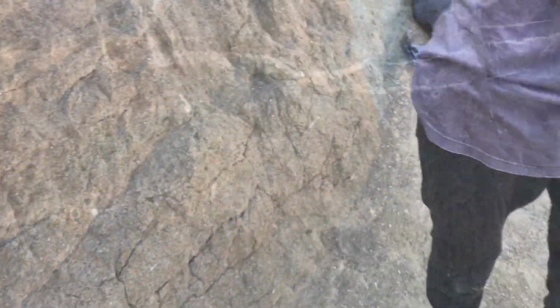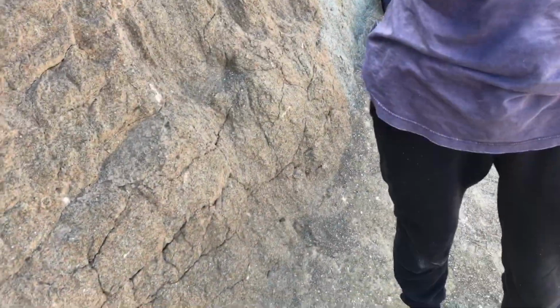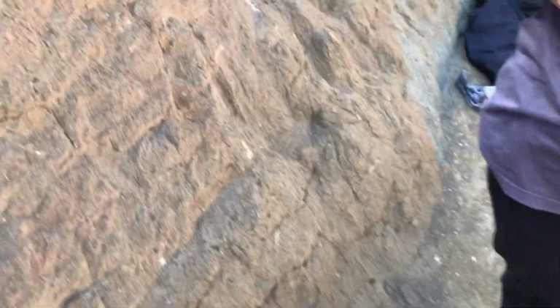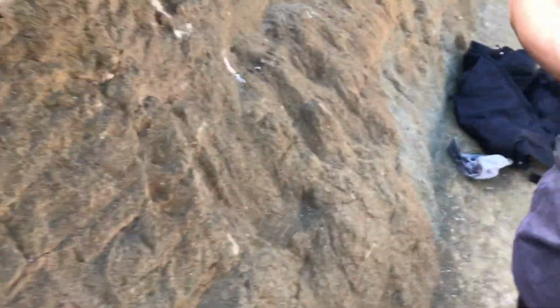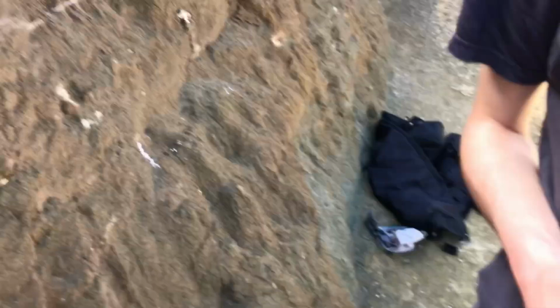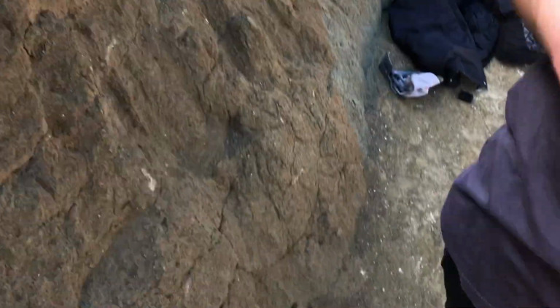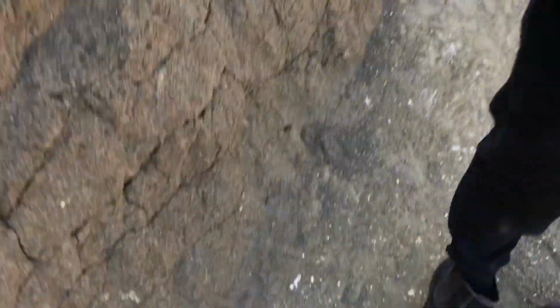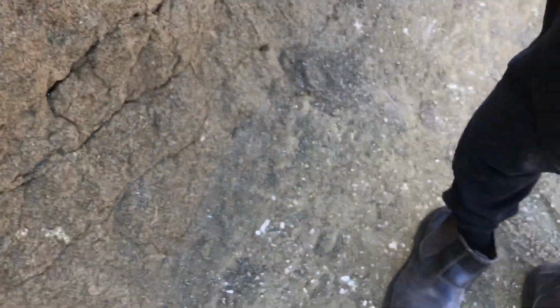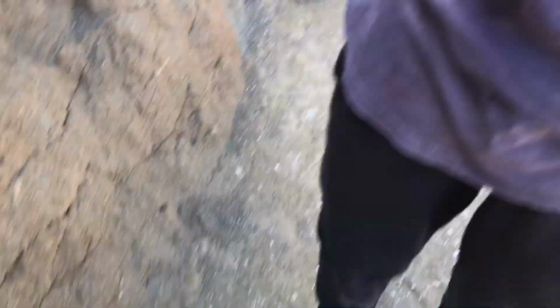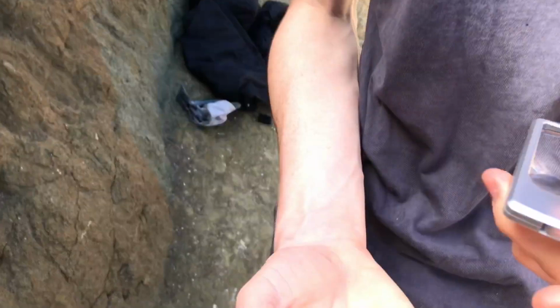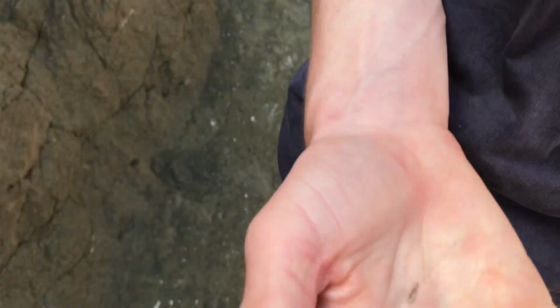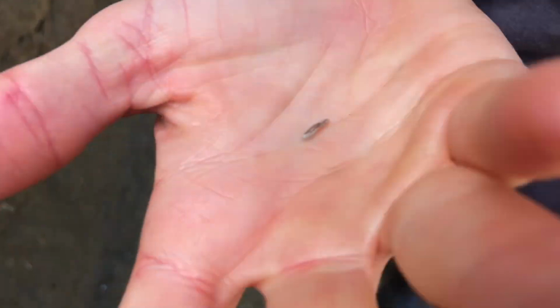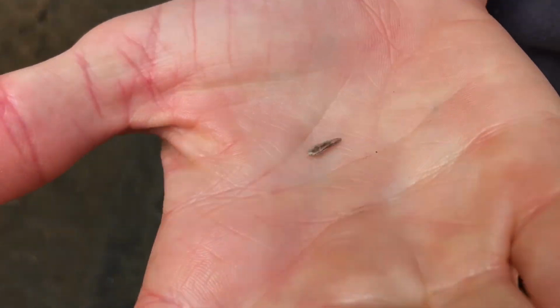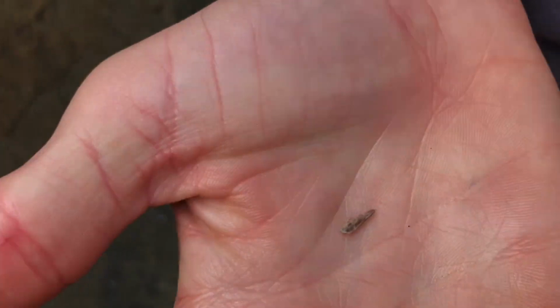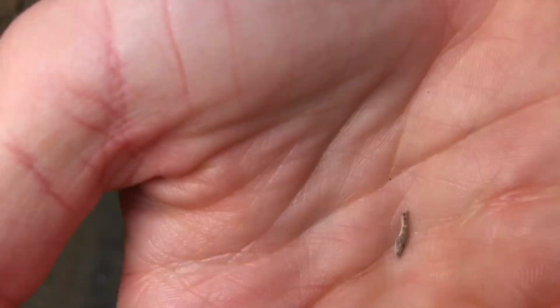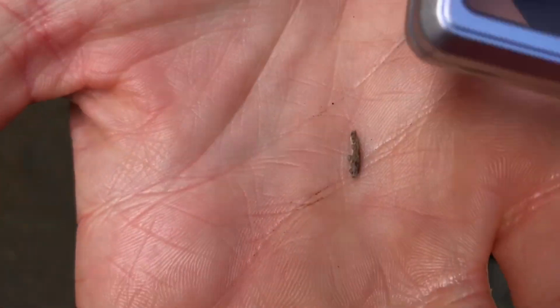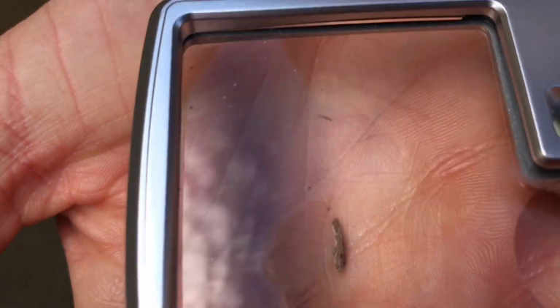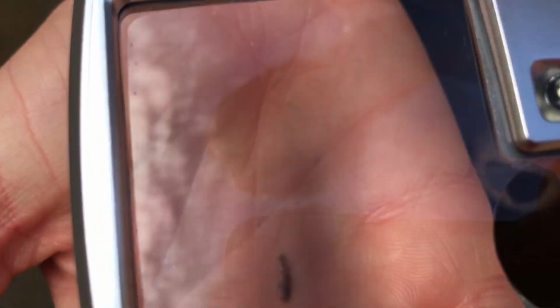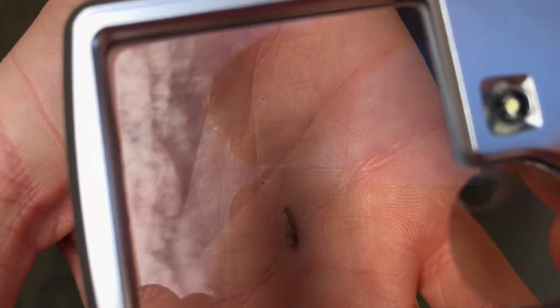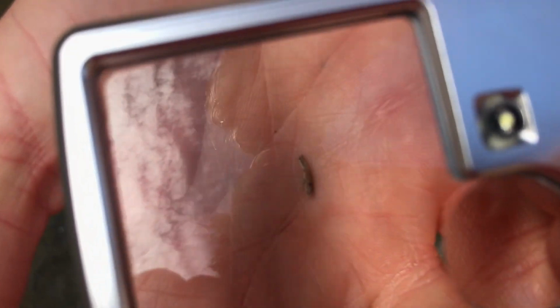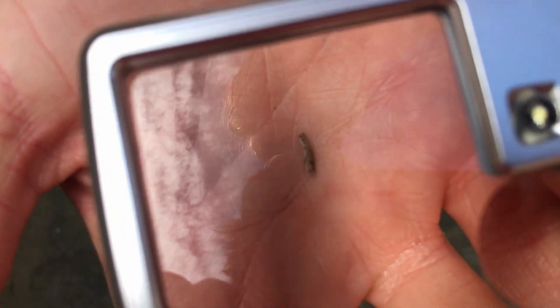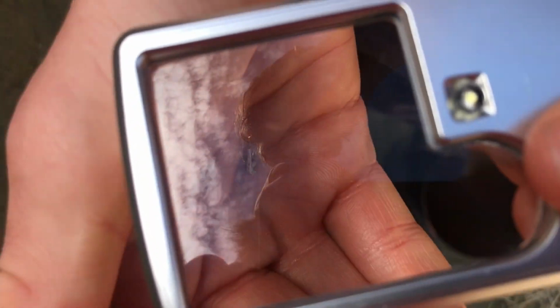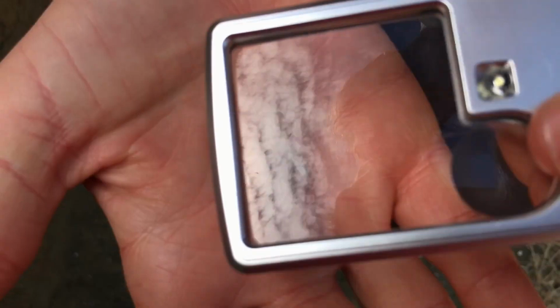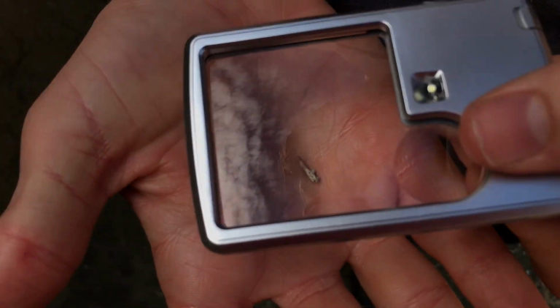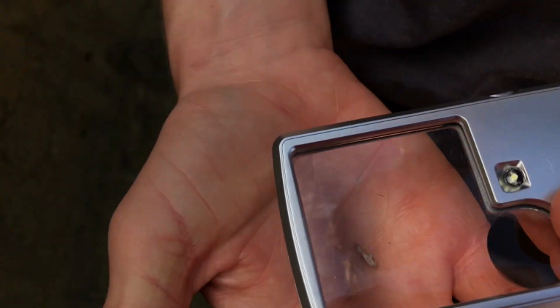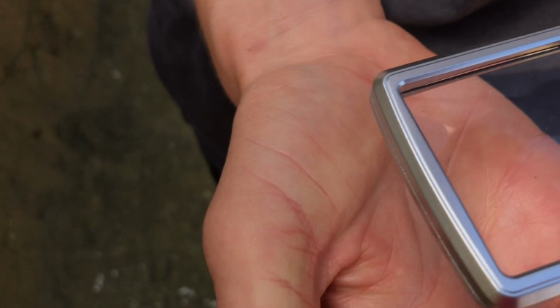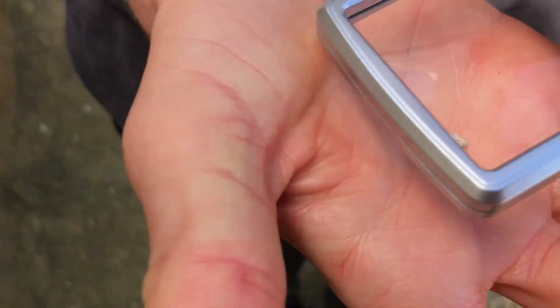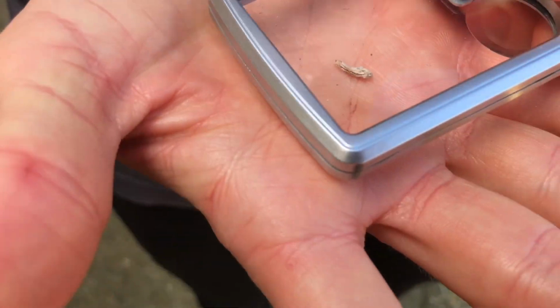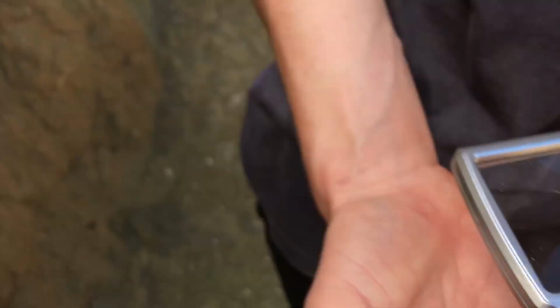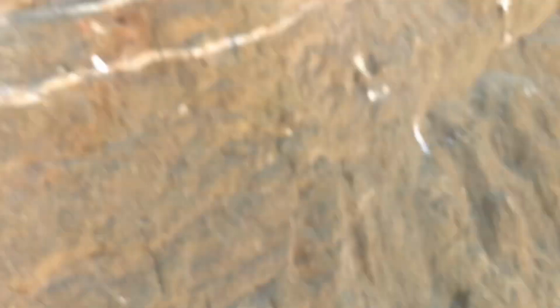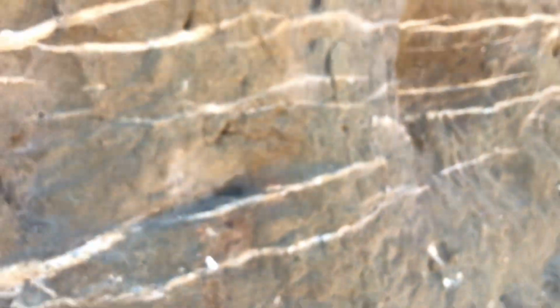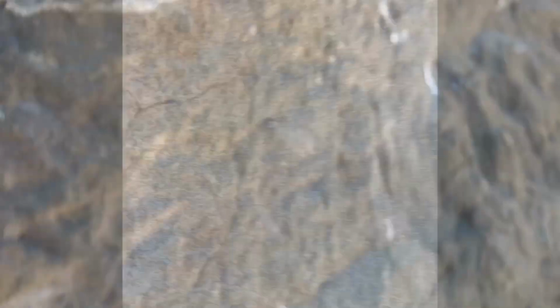Alright, first possible find of the day — literally just on the ground — a possible bone fragment, could be like a jaw or something. Looking pretty promising so far.